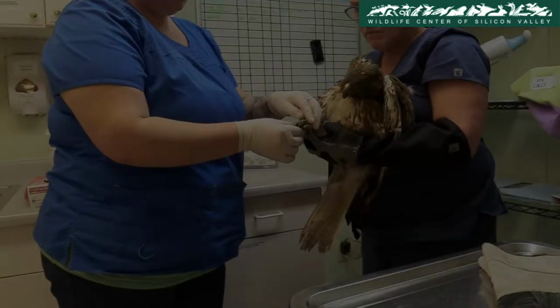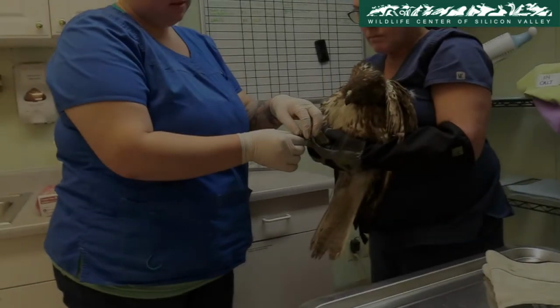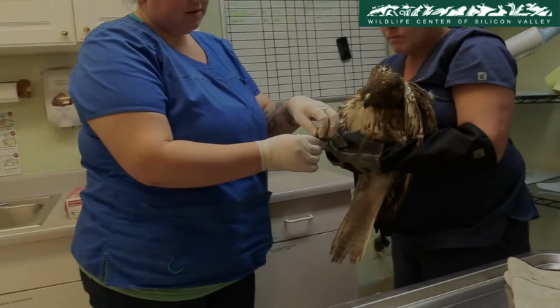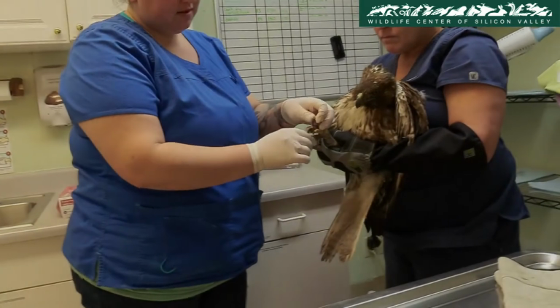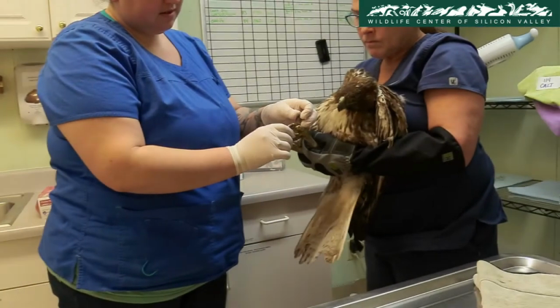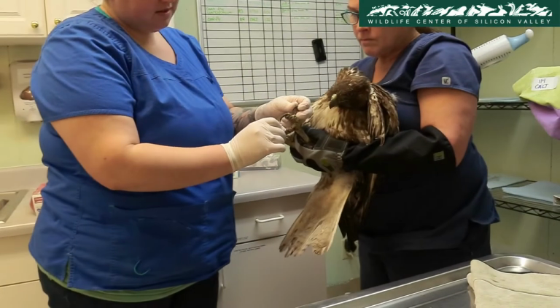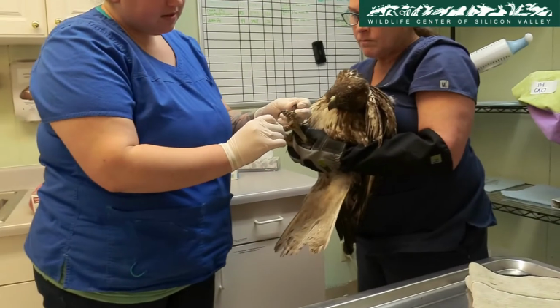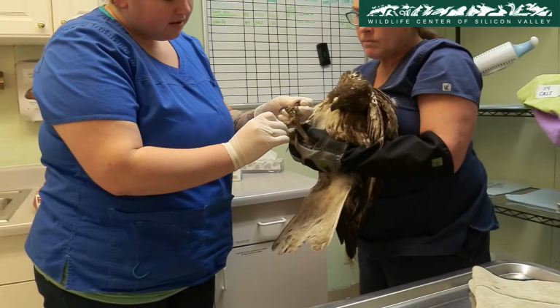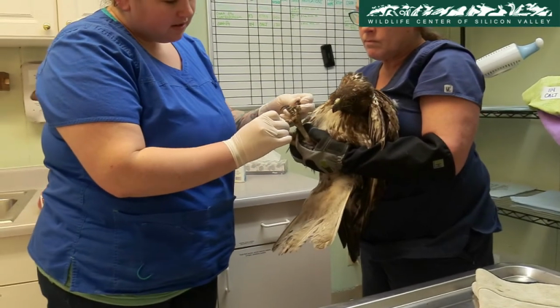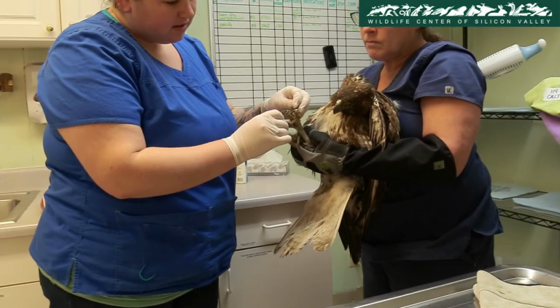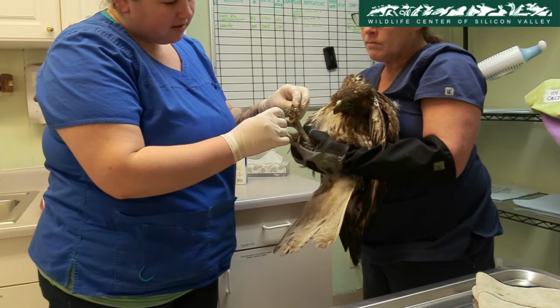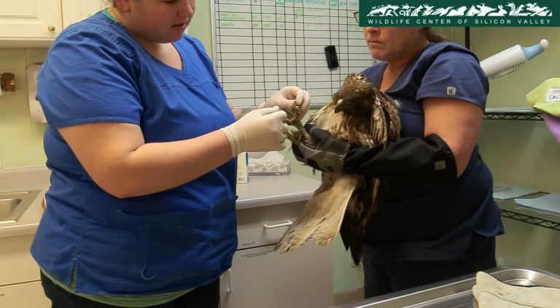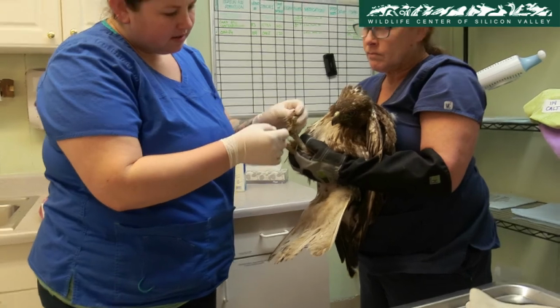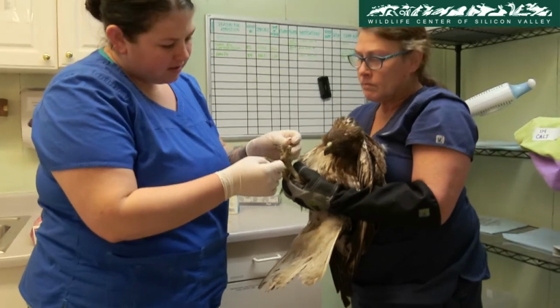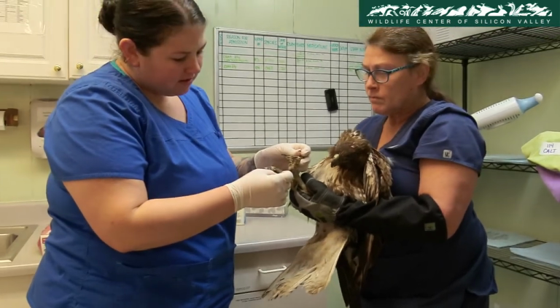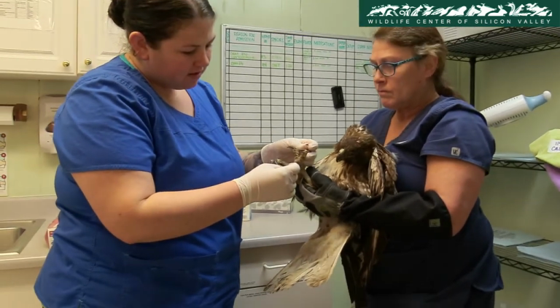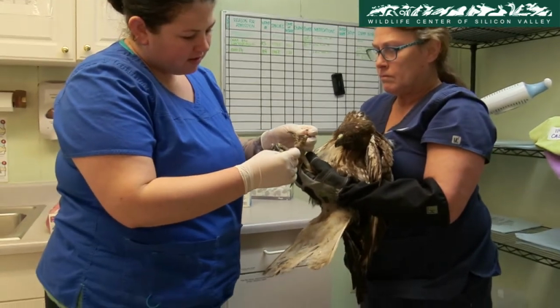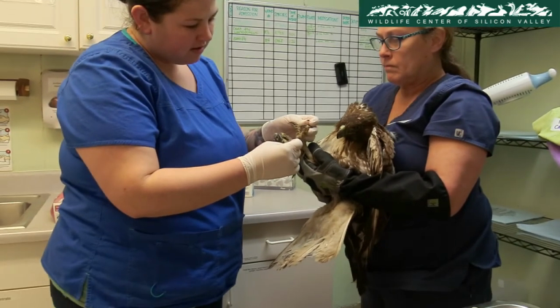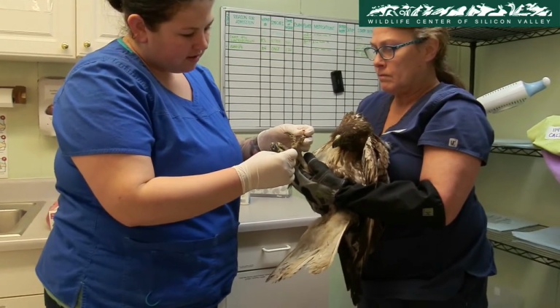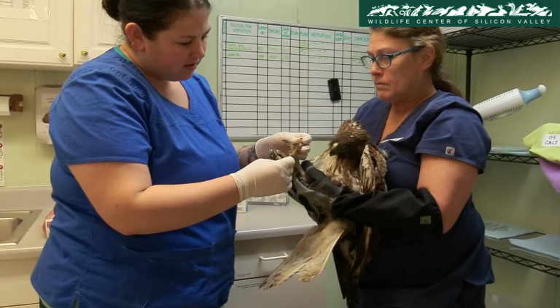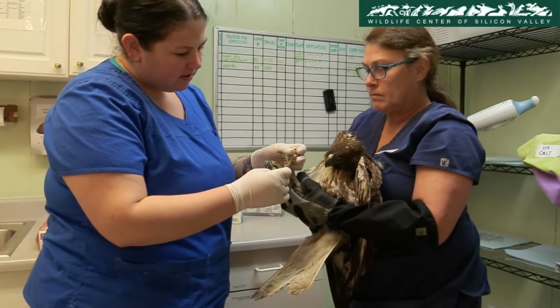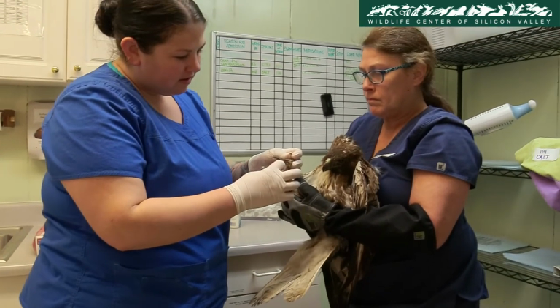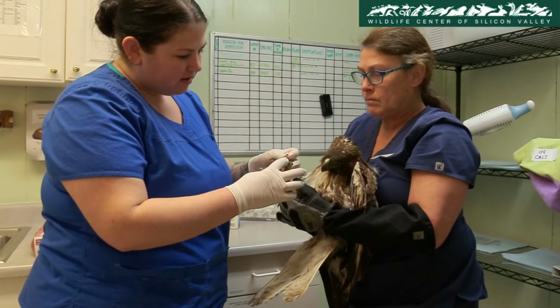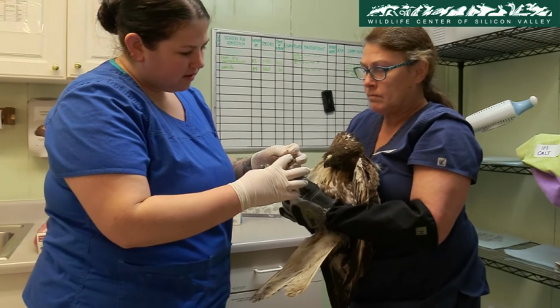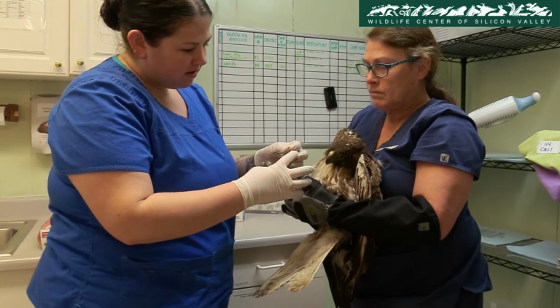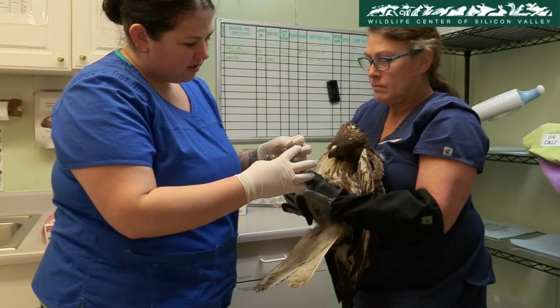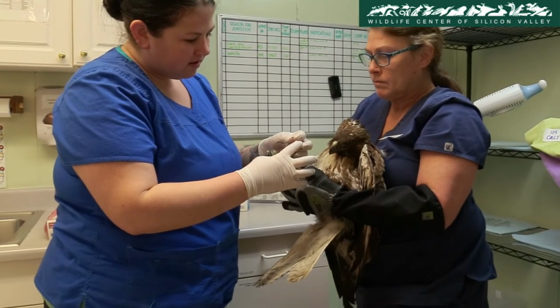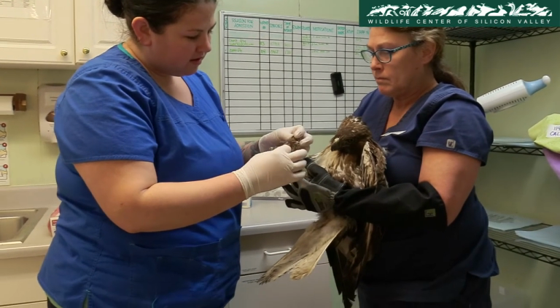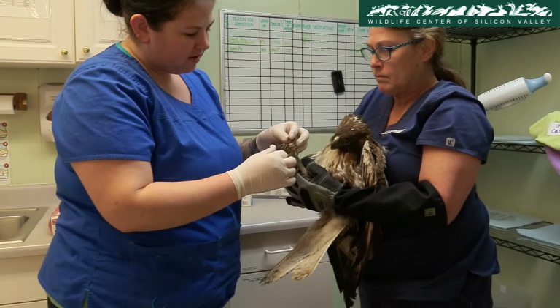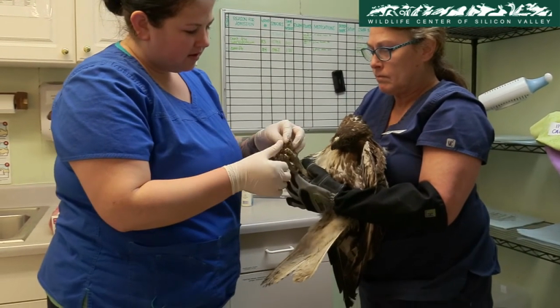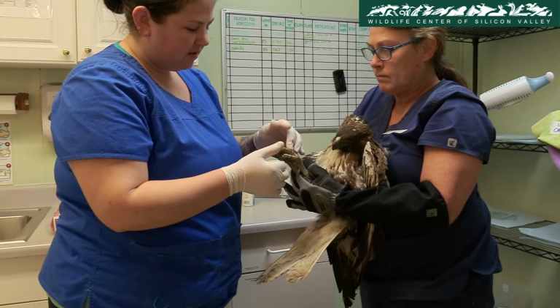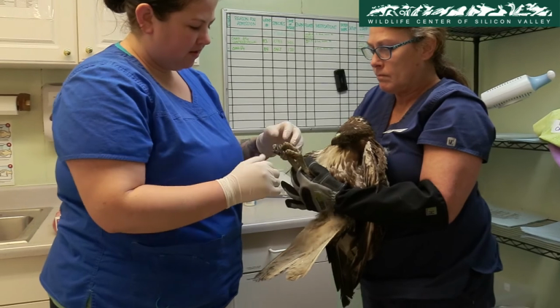A red-tailed hawk who was unable to fly was brought to the center. Hospital manager Ashley Kinney checks the hawk for areas of injury.